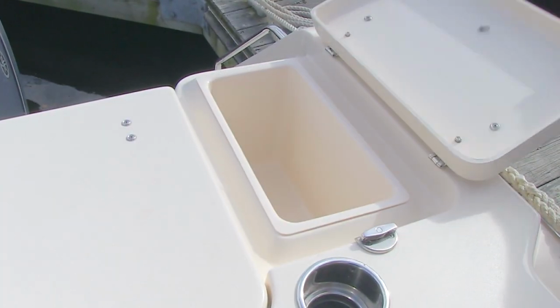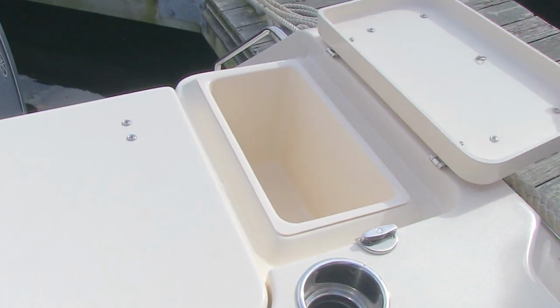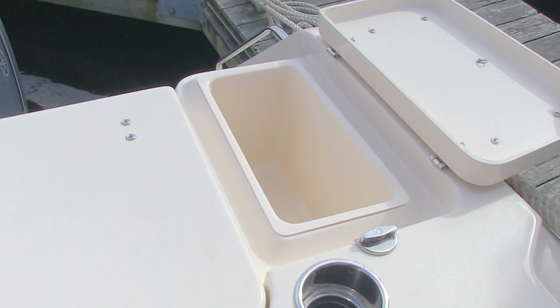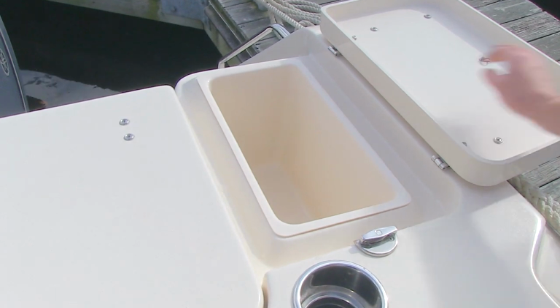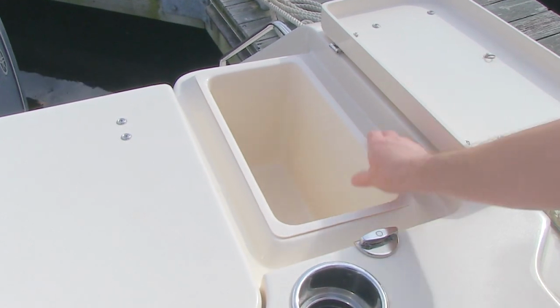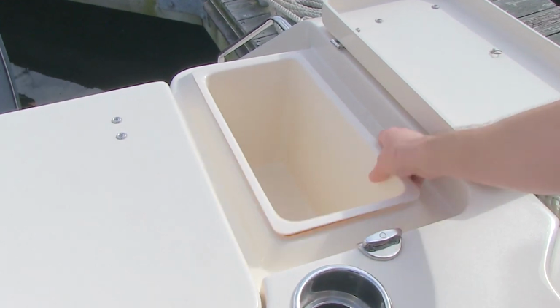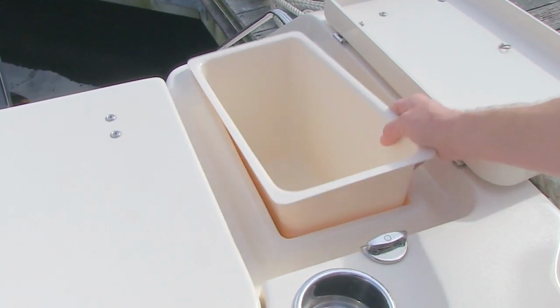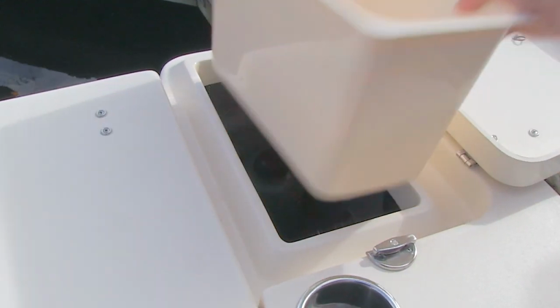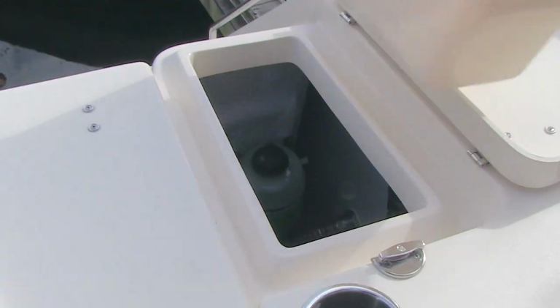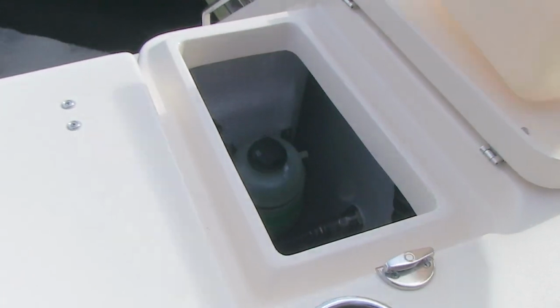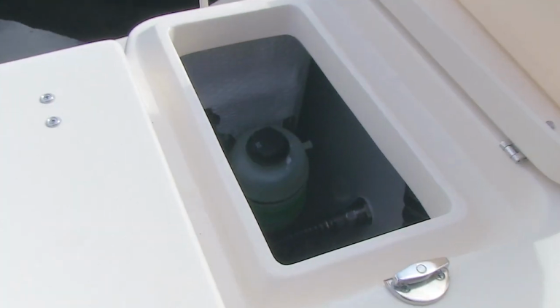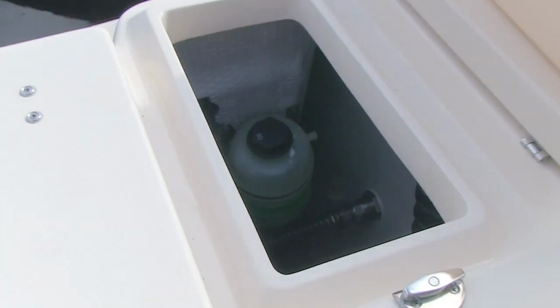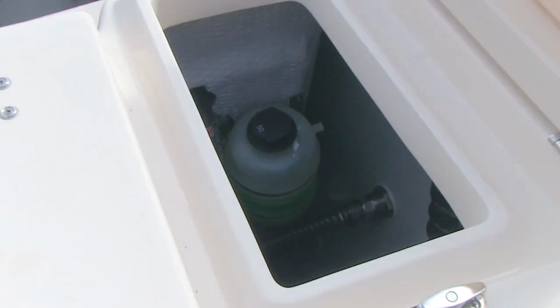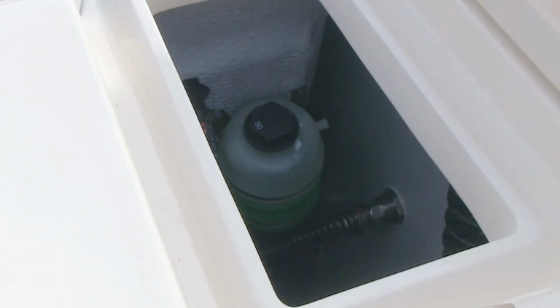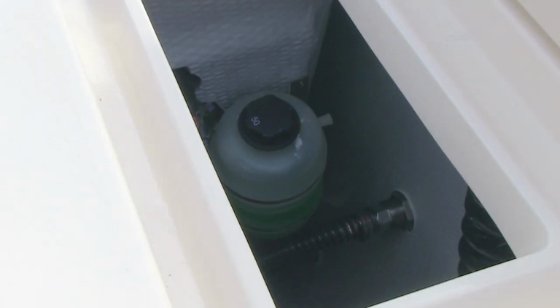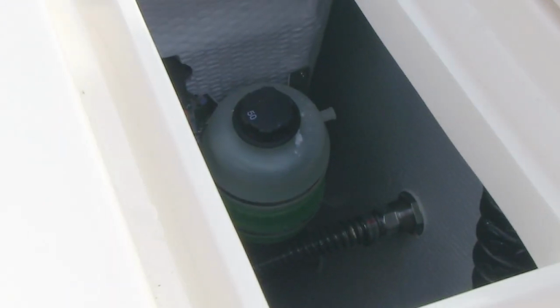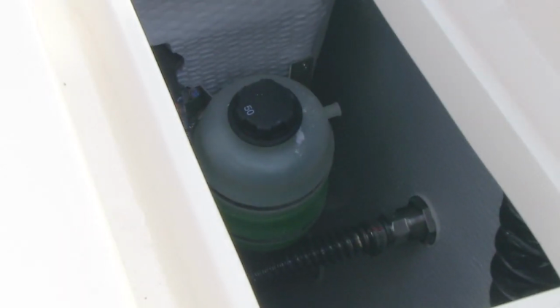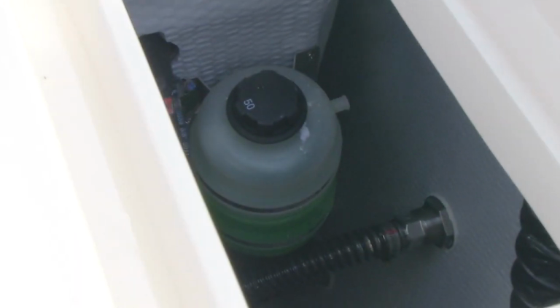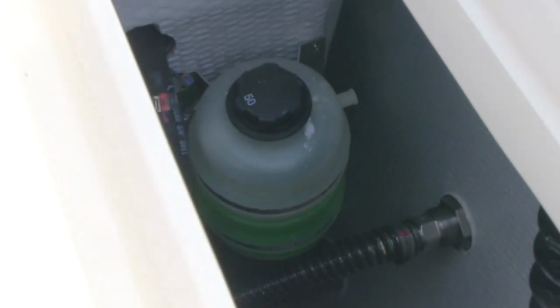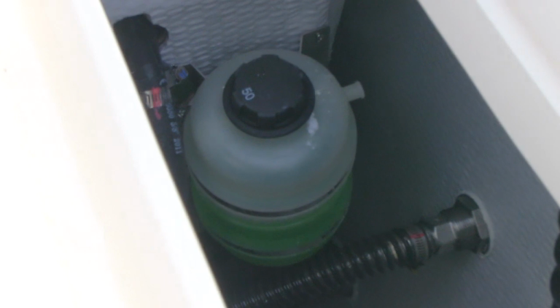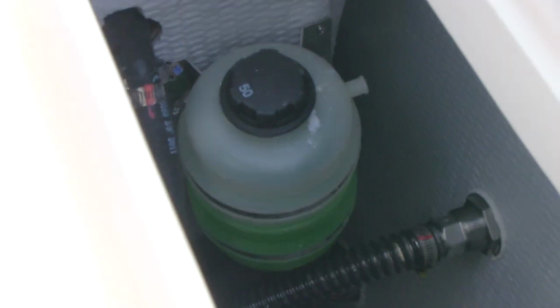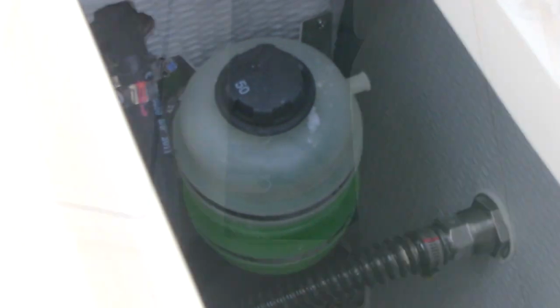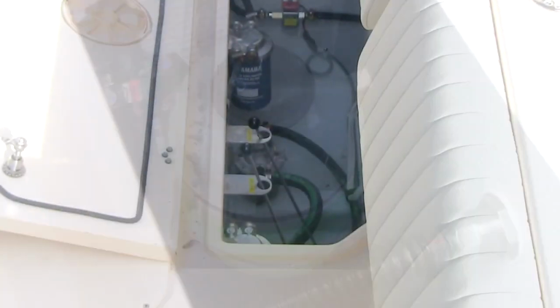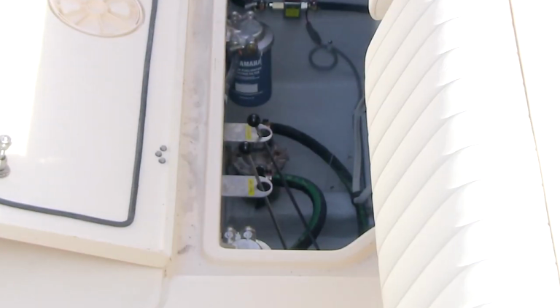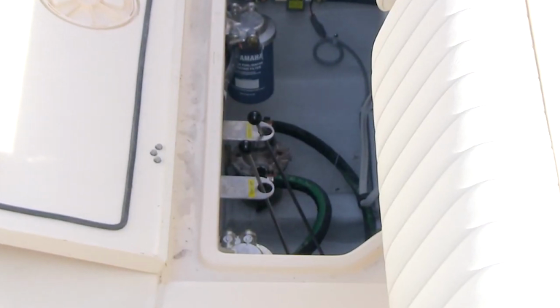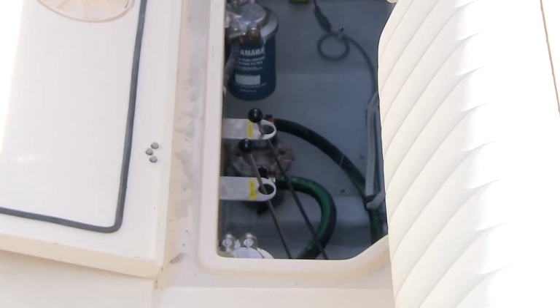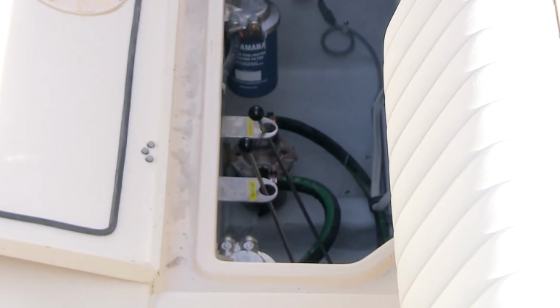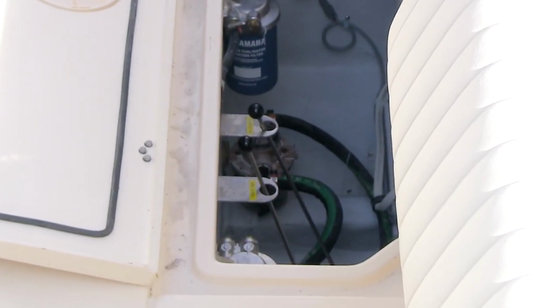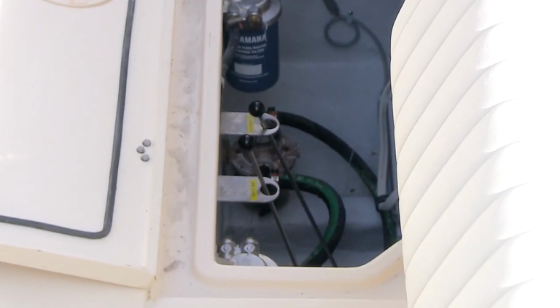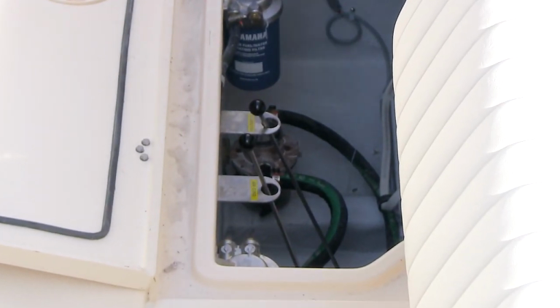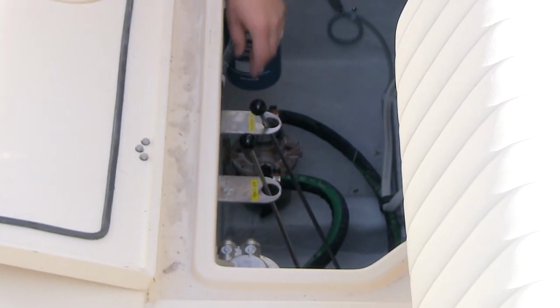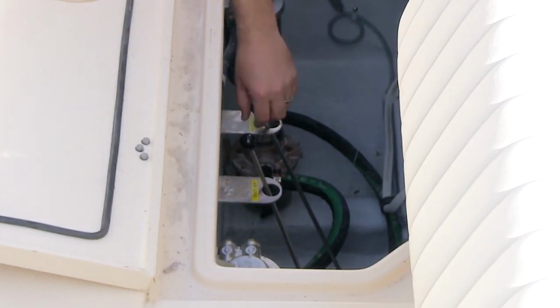Check the cooling water level in the tank that's located under the aft port storage bin. And then open the generator cooling water seacock.